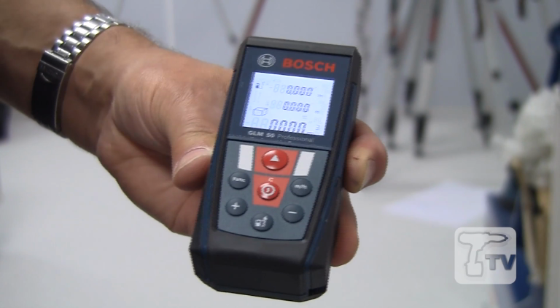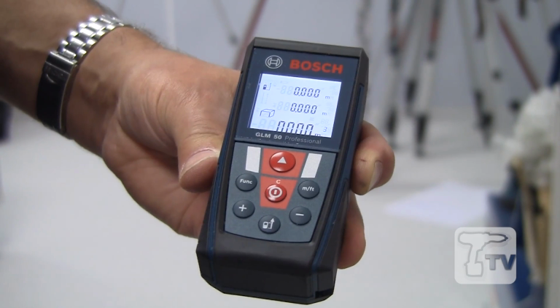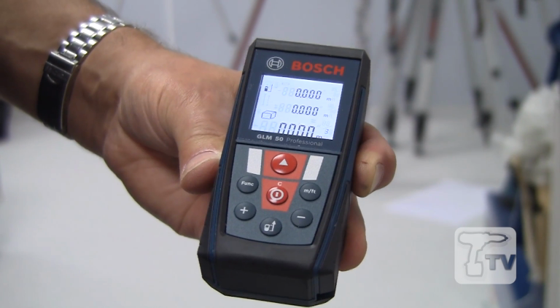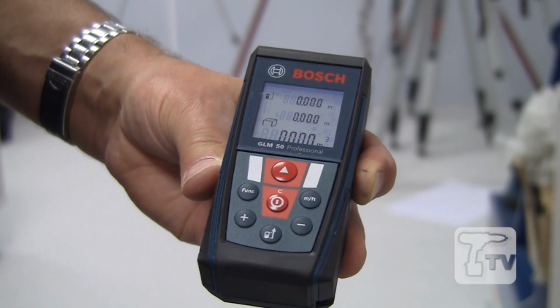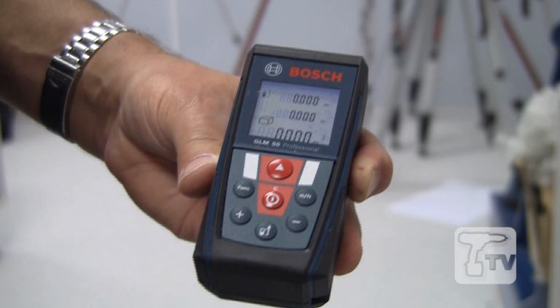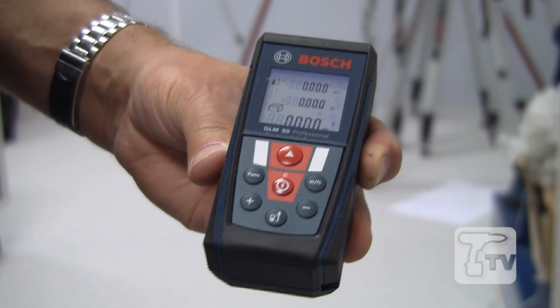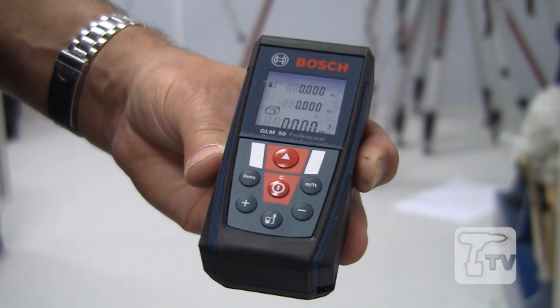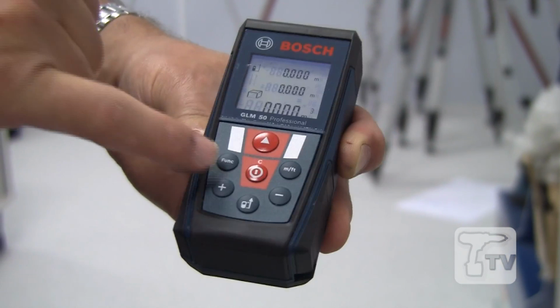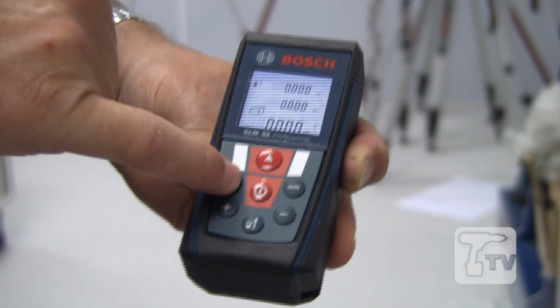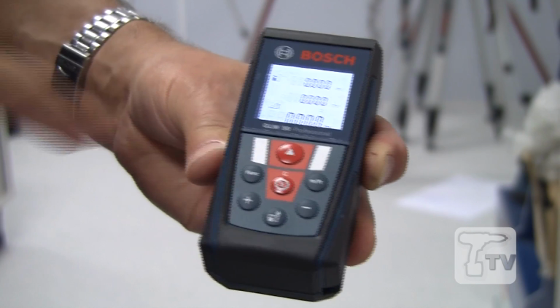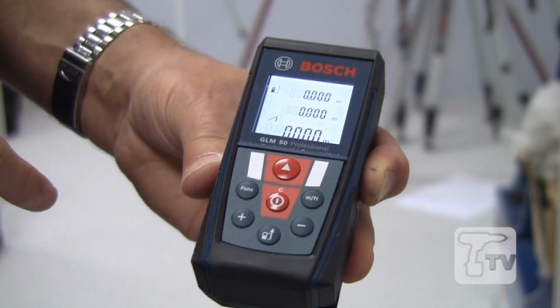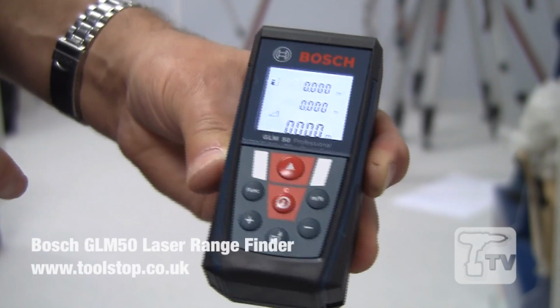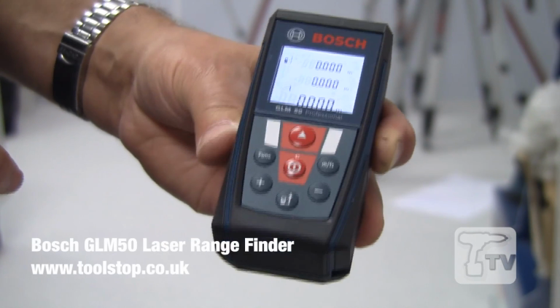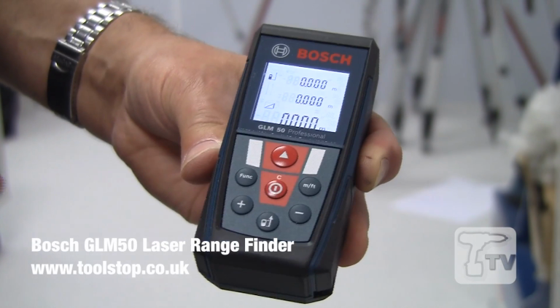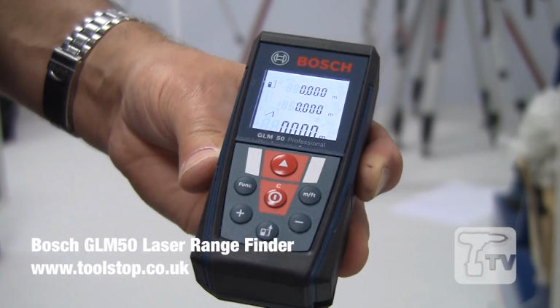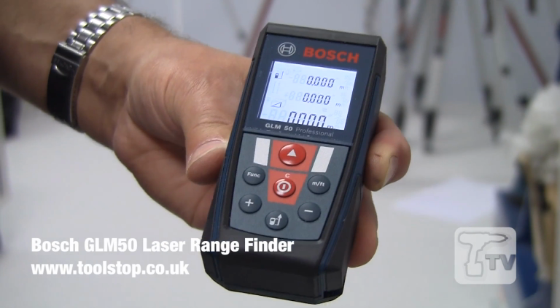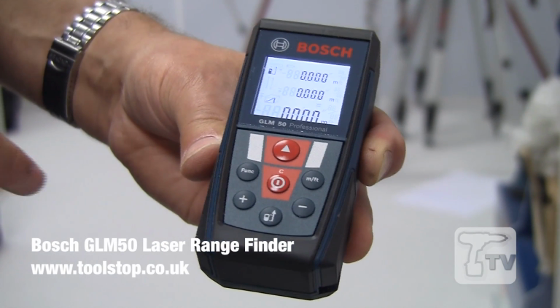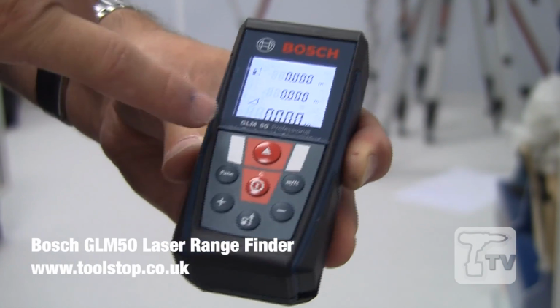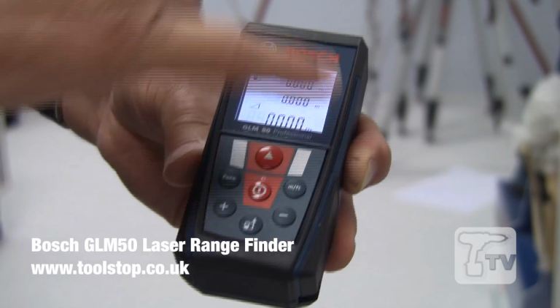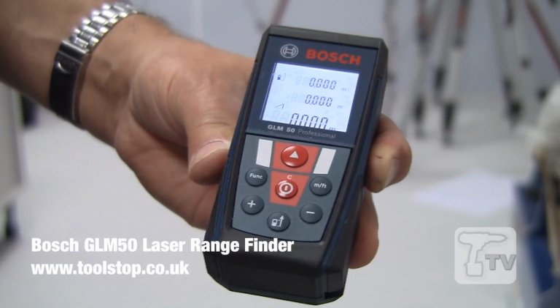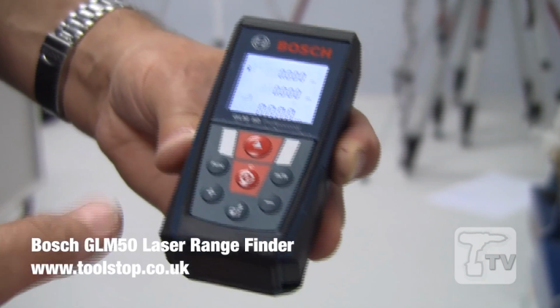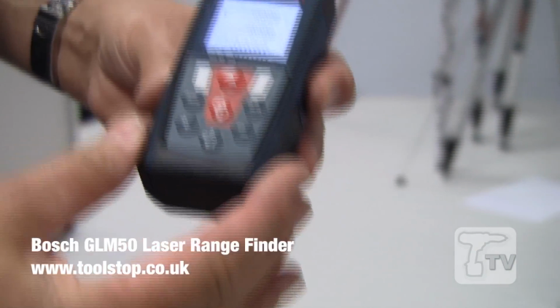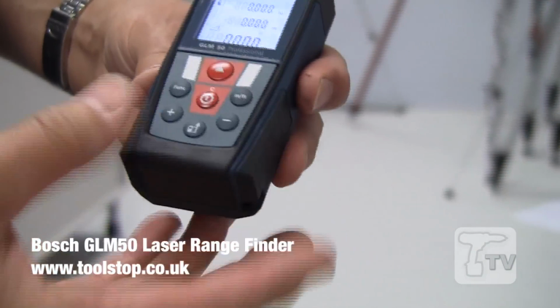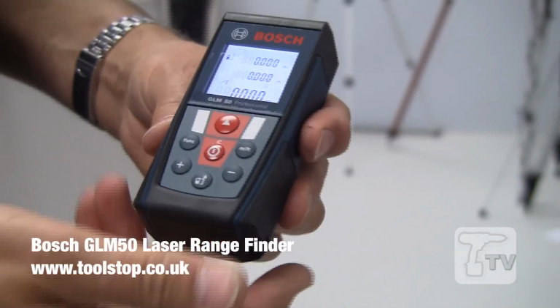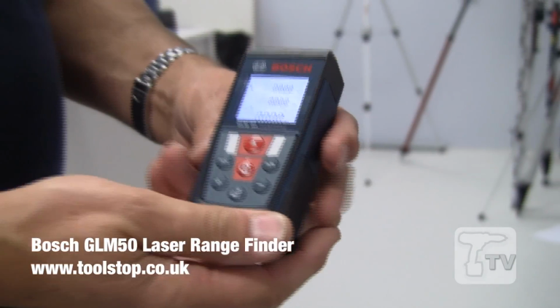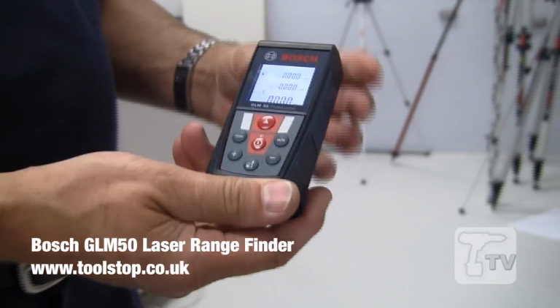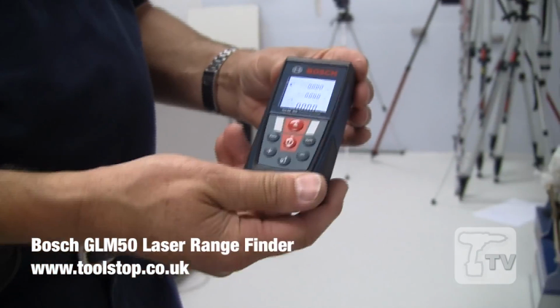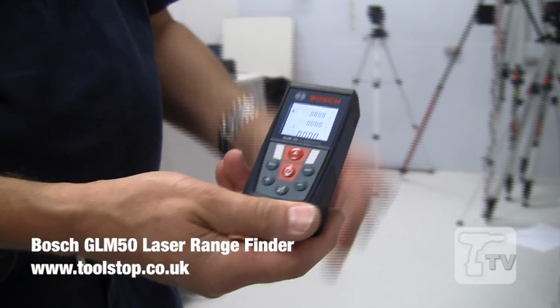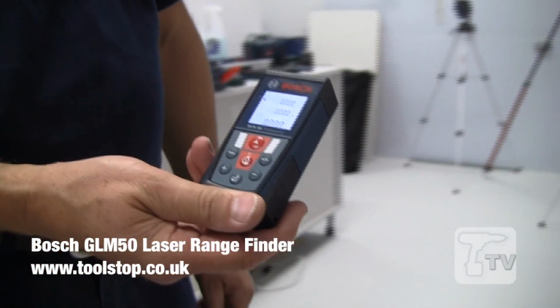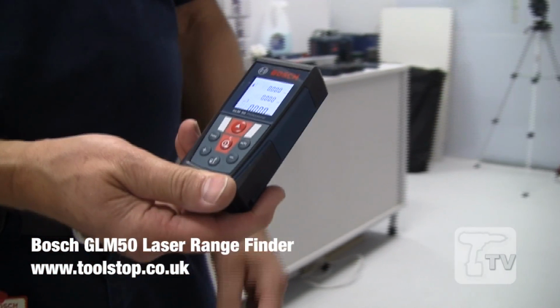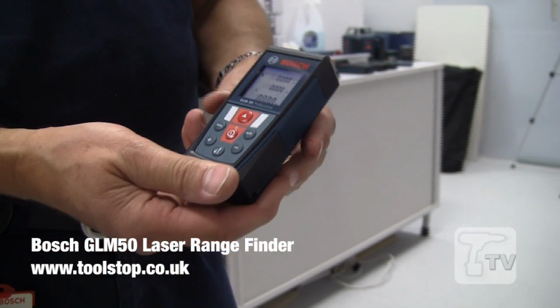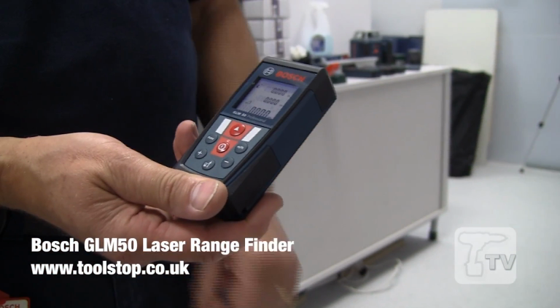You take three measurements — height, width, and length — and that gives you very quickly, in just a few seconds, the cubic meters of the room. You've also got the indirect measurement, which uses the Pythagoras theorem. So all the conventional measurements in a really well-priced and tidy pocket-sized laser rangefinder.